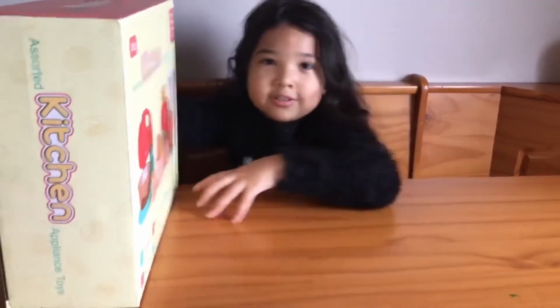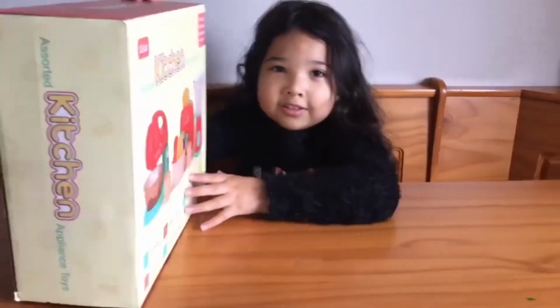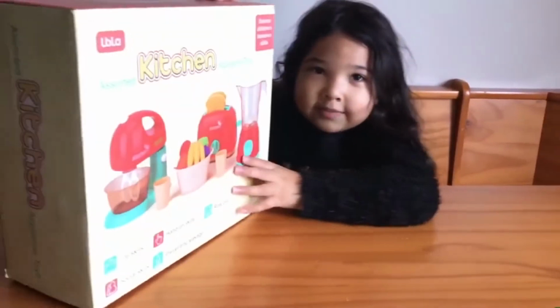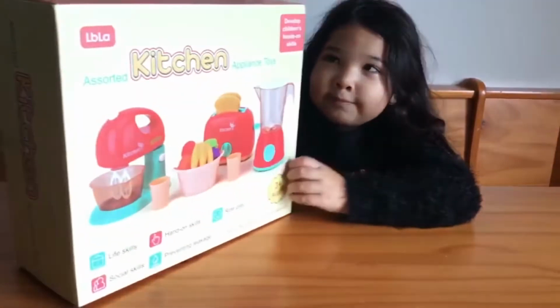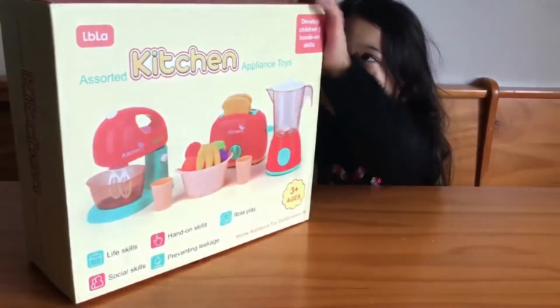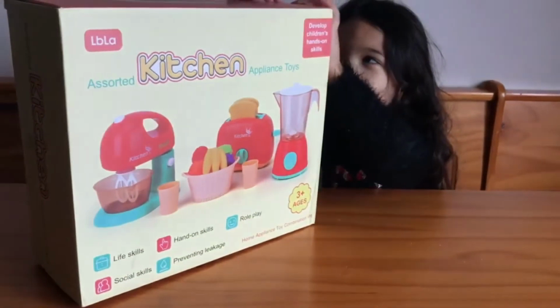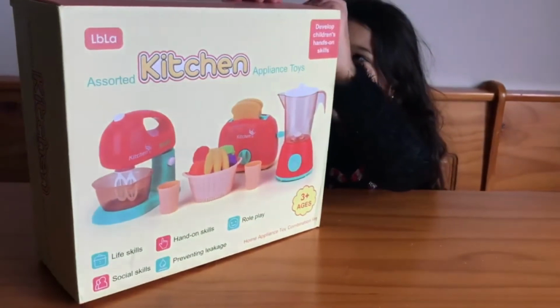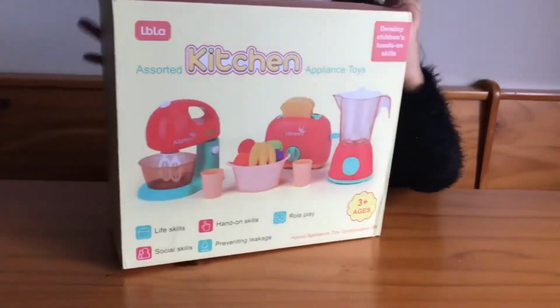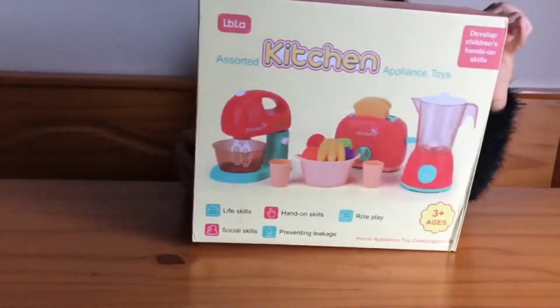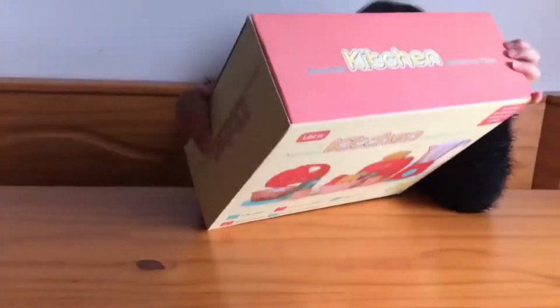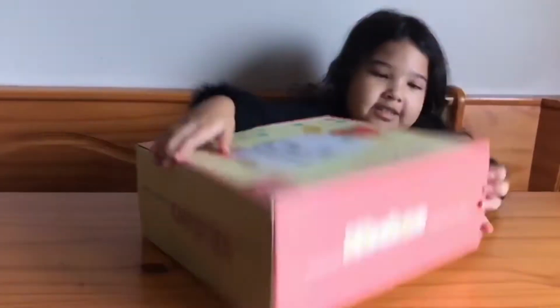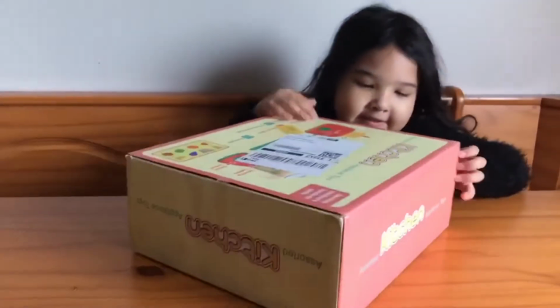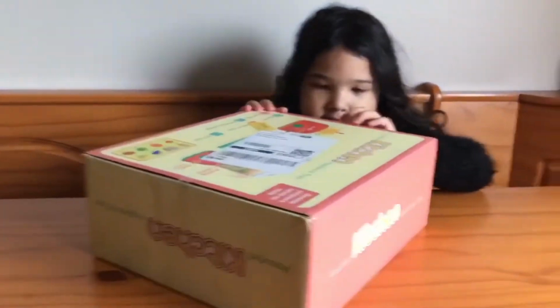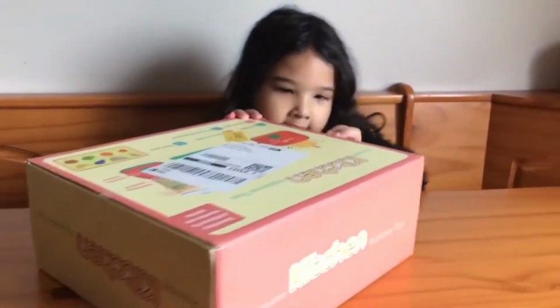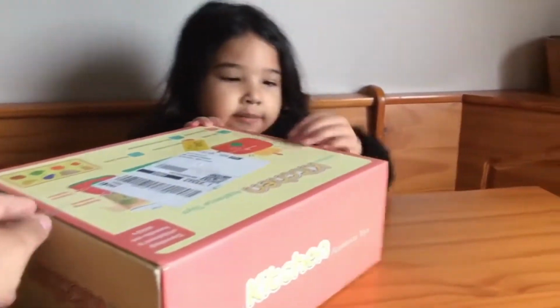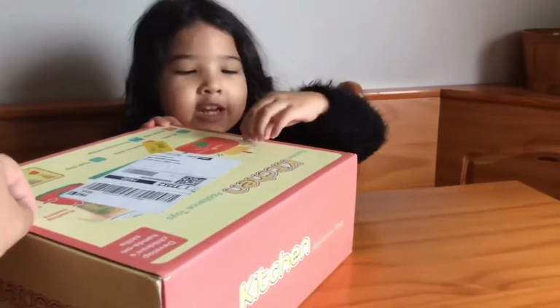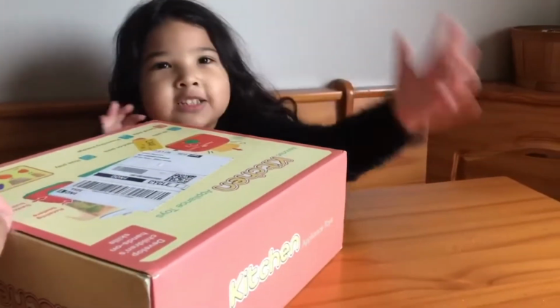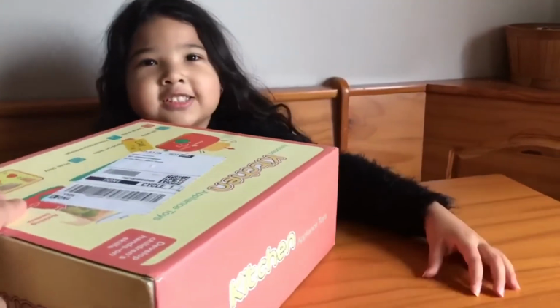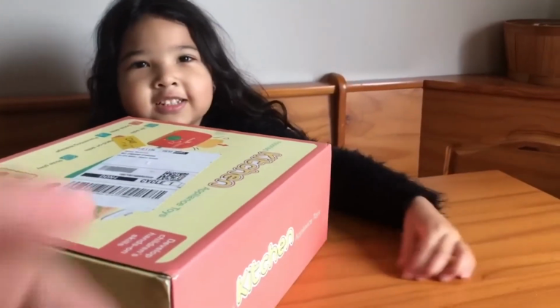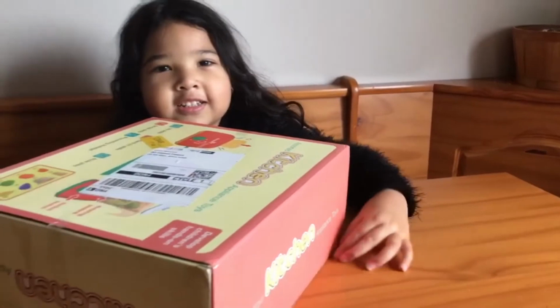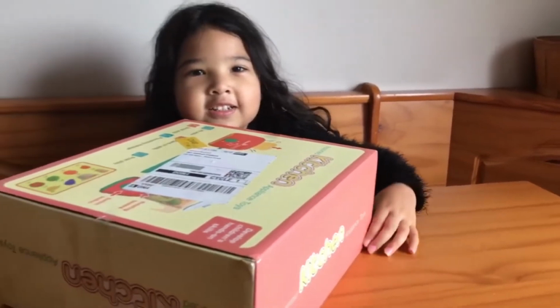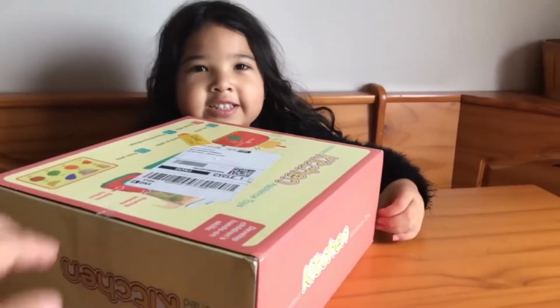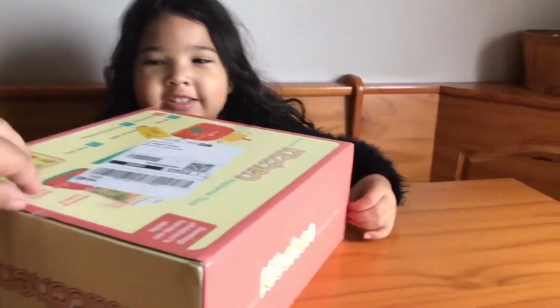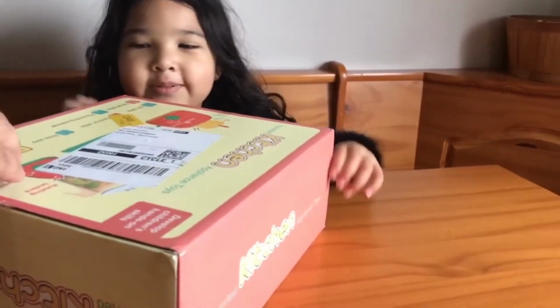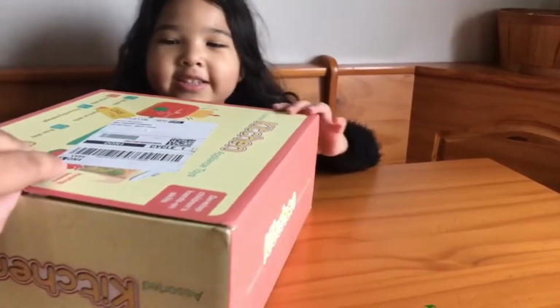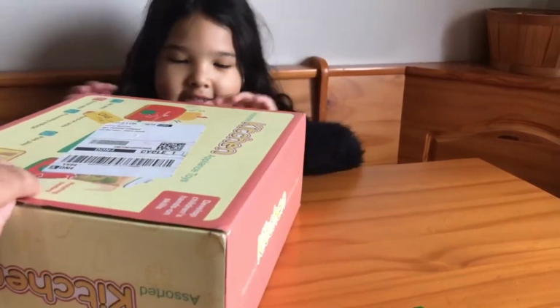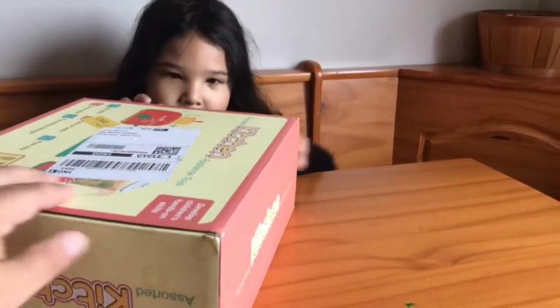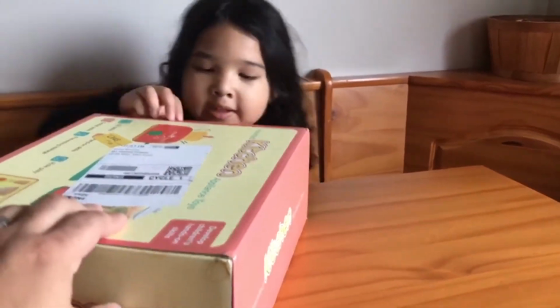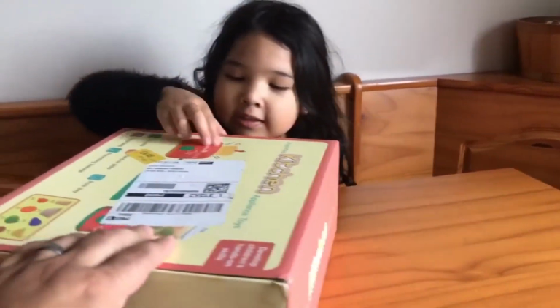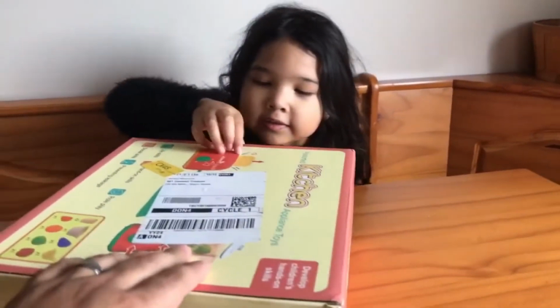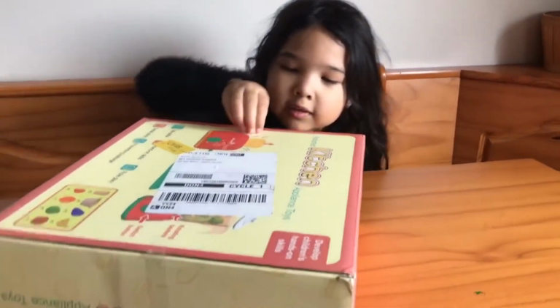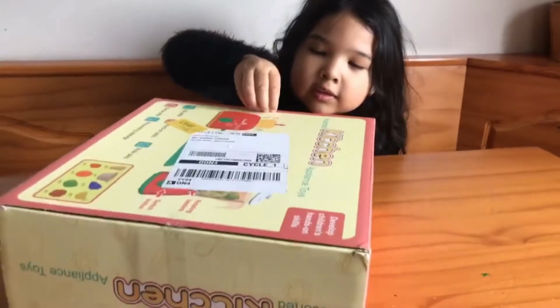Who got you this? My Nuno. I'm going to try to, like, can I have scissors? I need scissors. Hold on one second, okay?